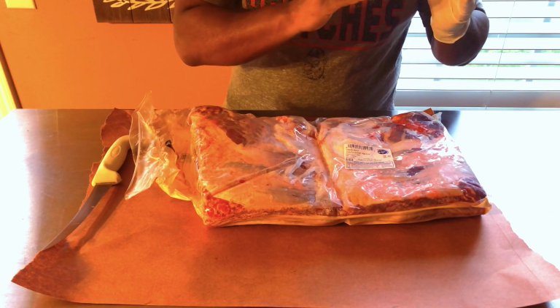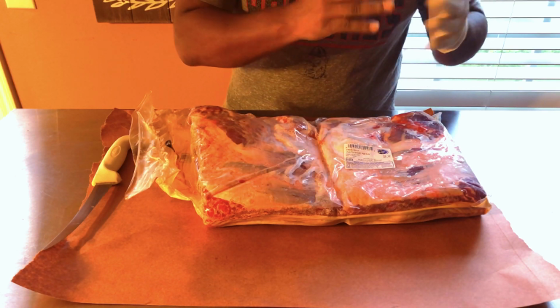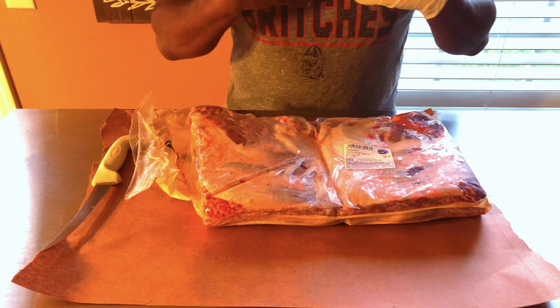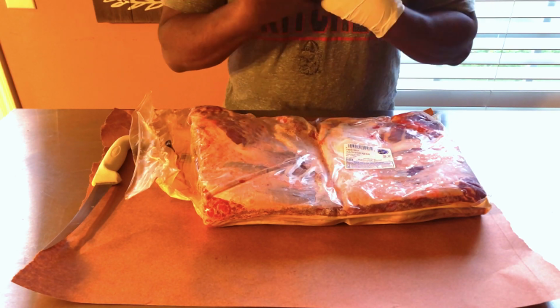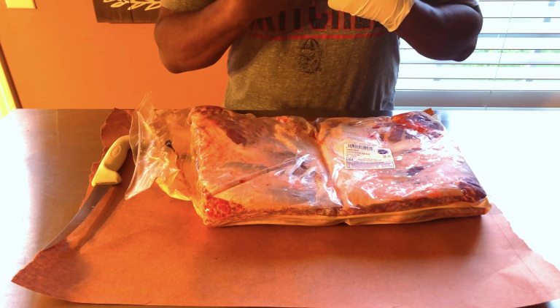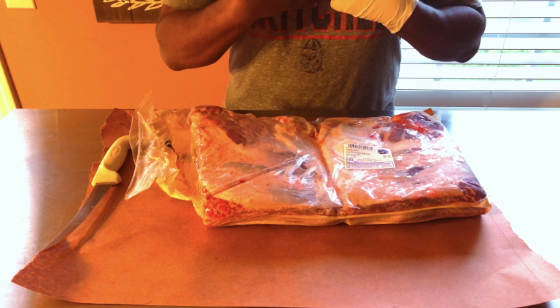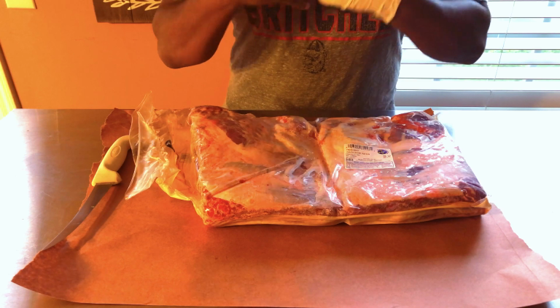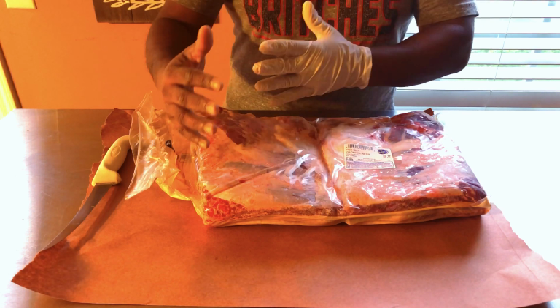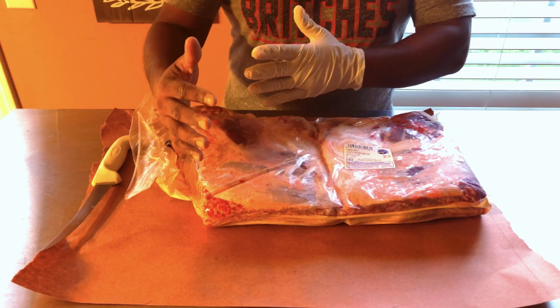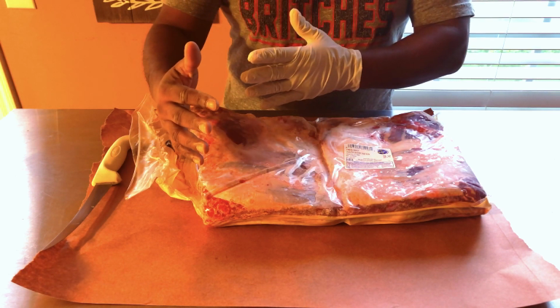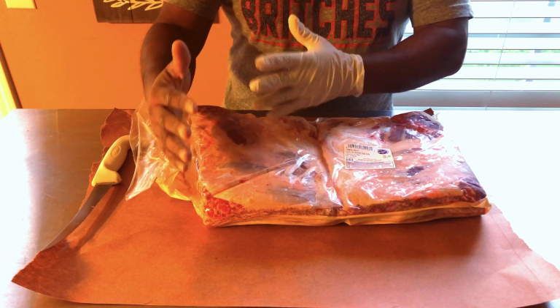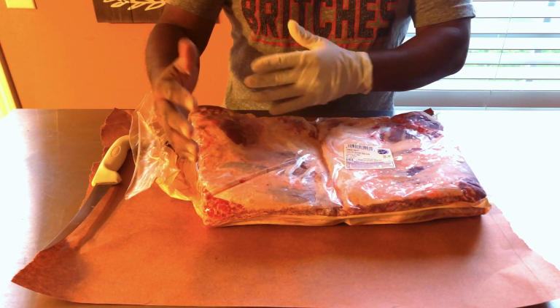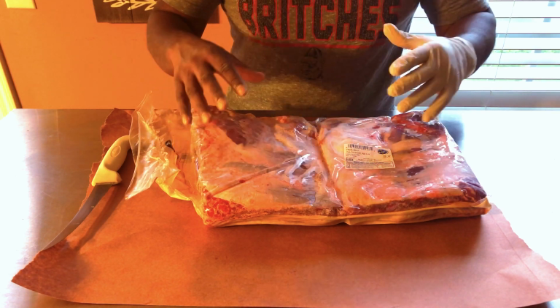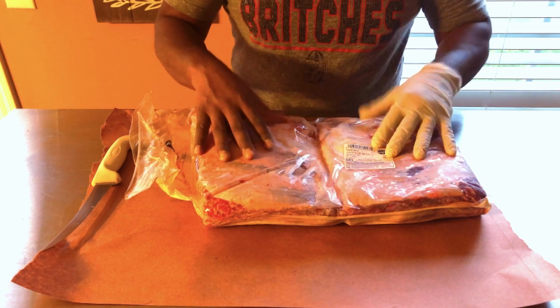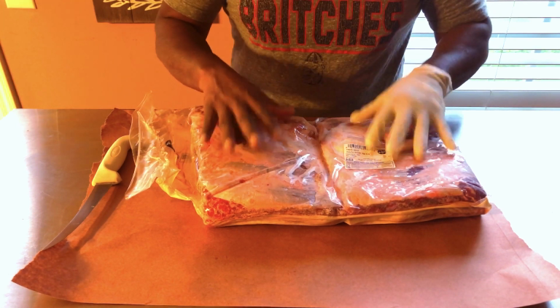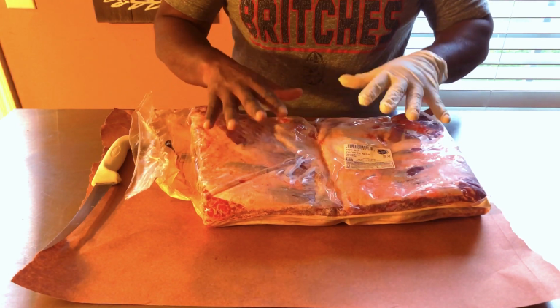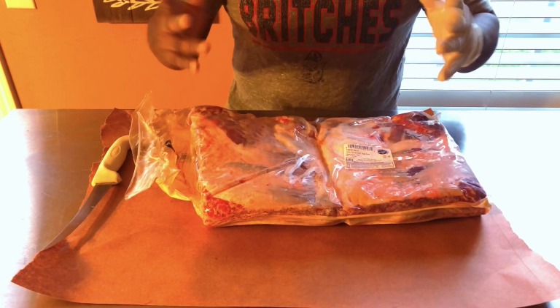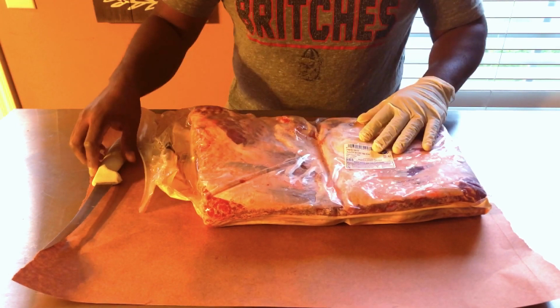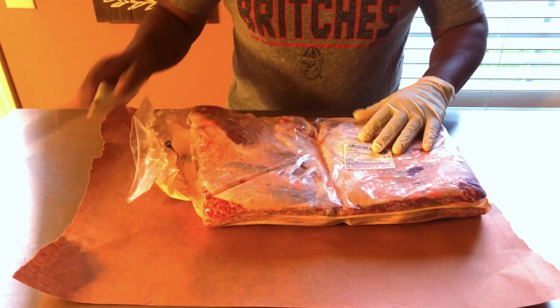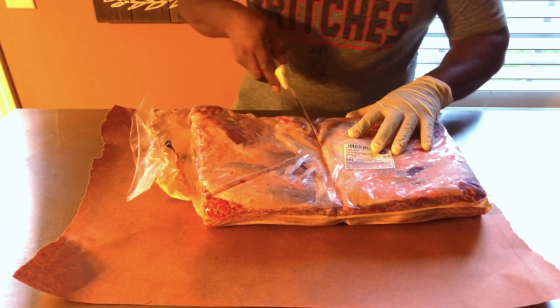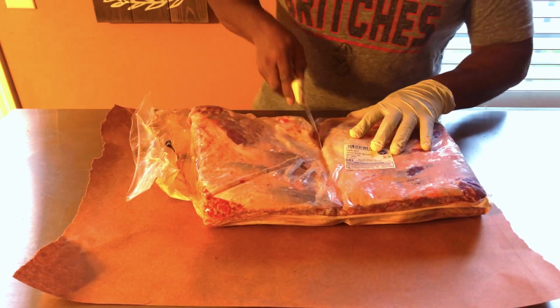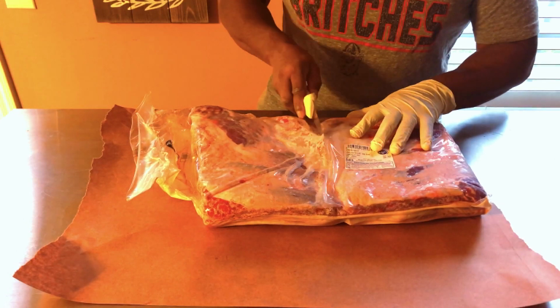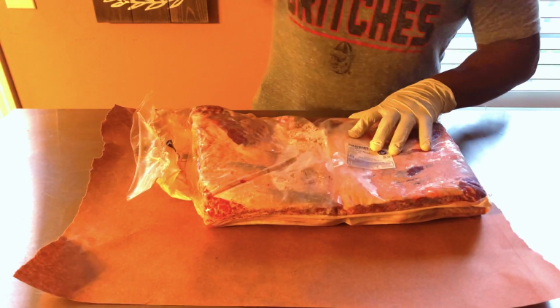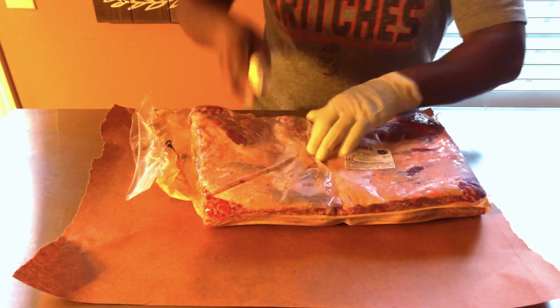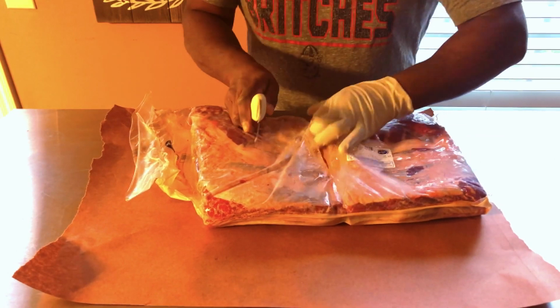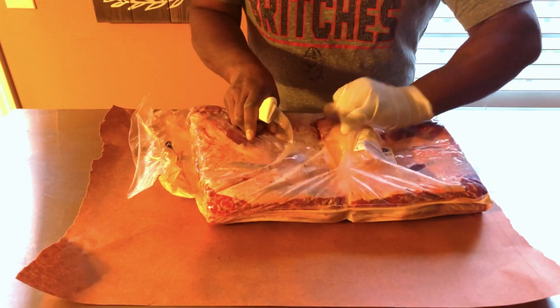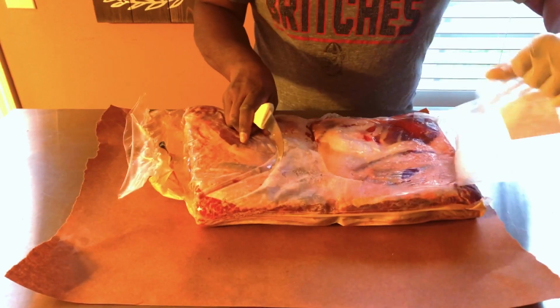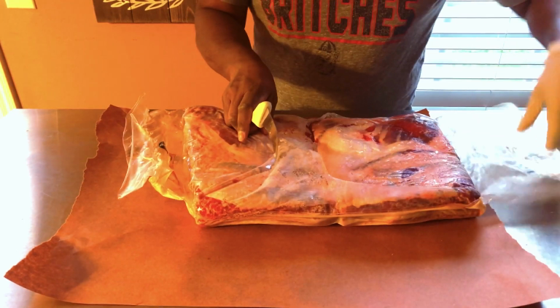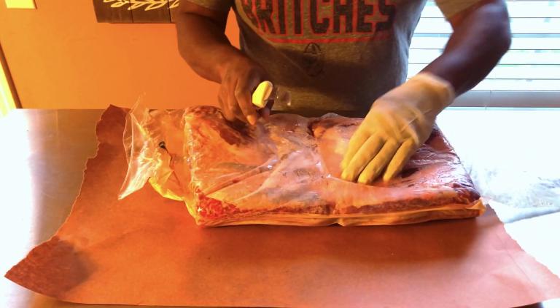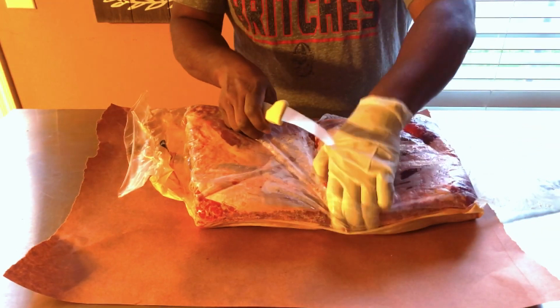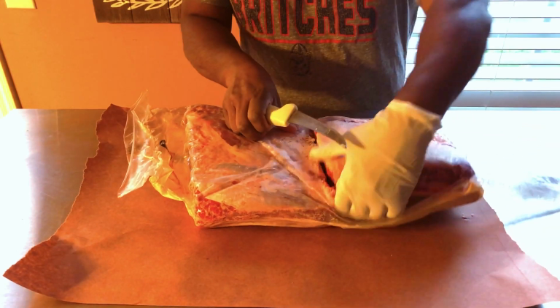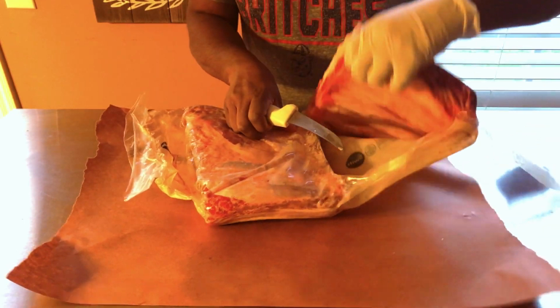To me, it's one of my favorites, right next to brisket — the point on a brisket. This is some good eating. So without further ado, let's open this thing up and let's get this party started.